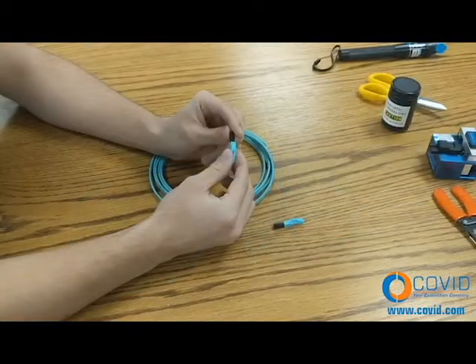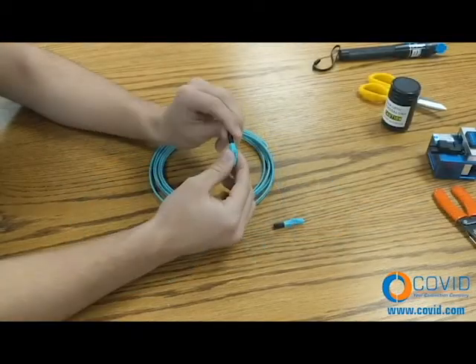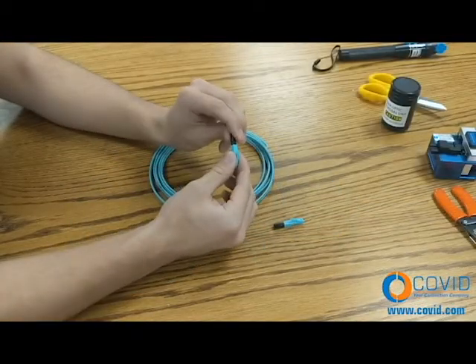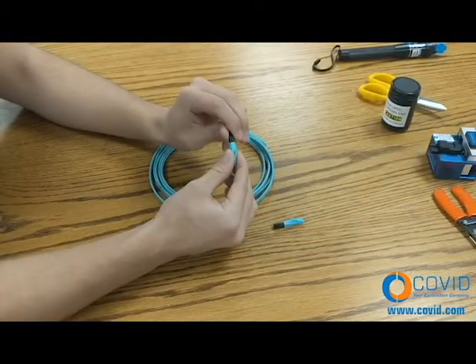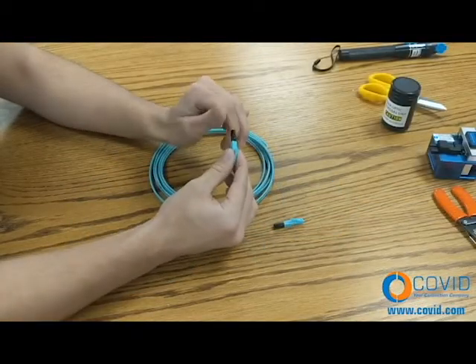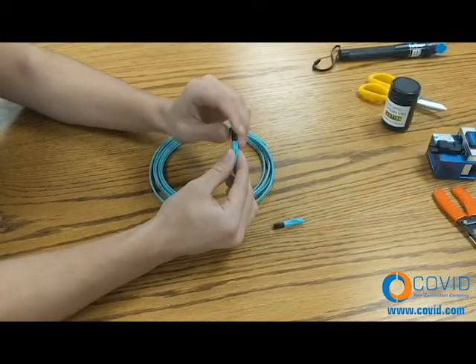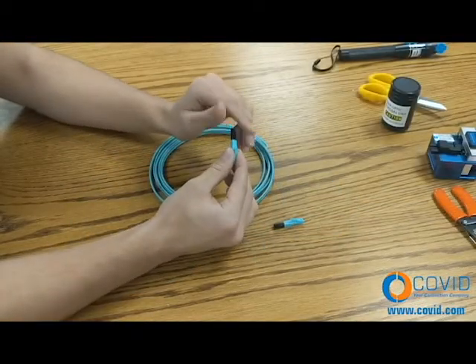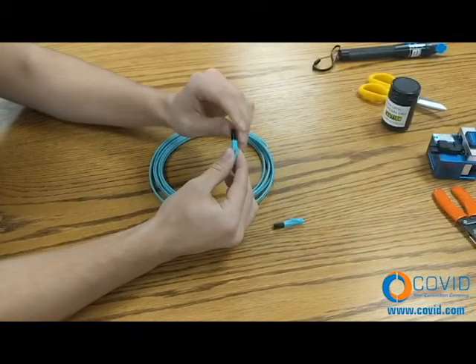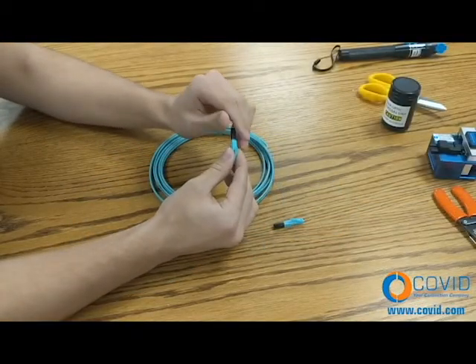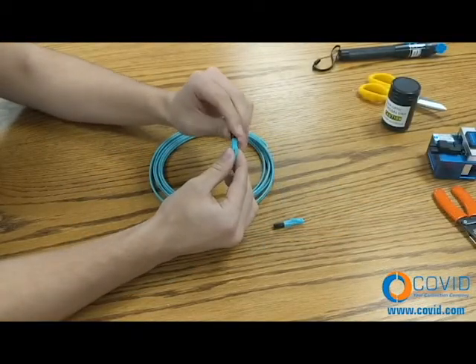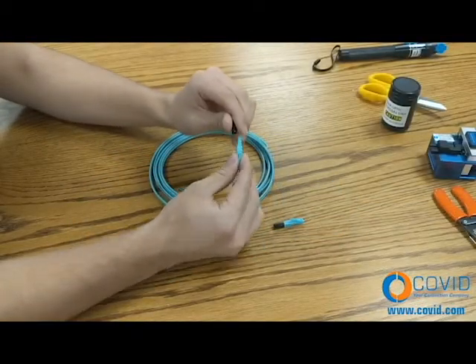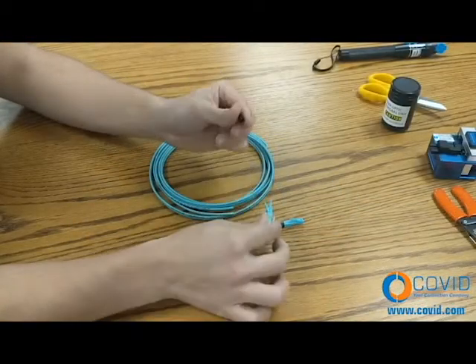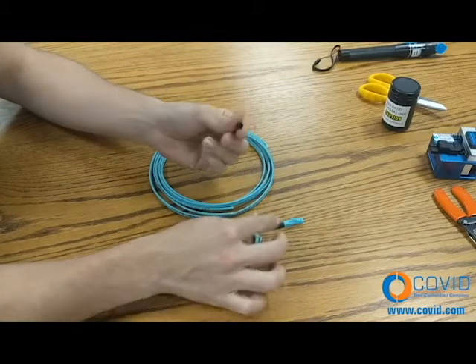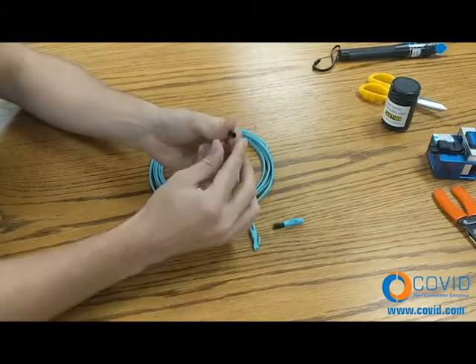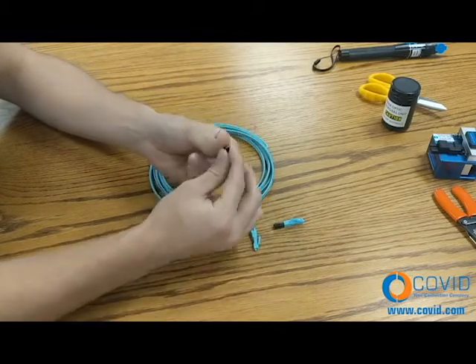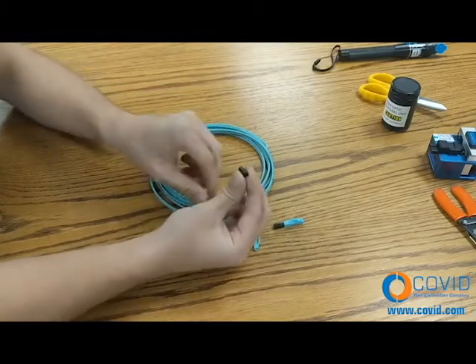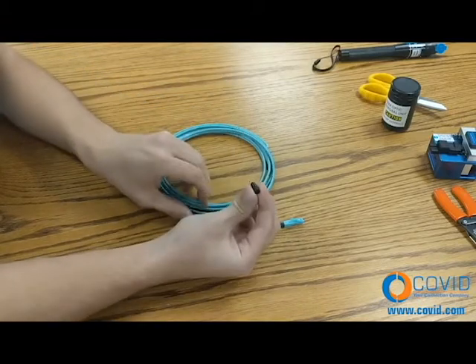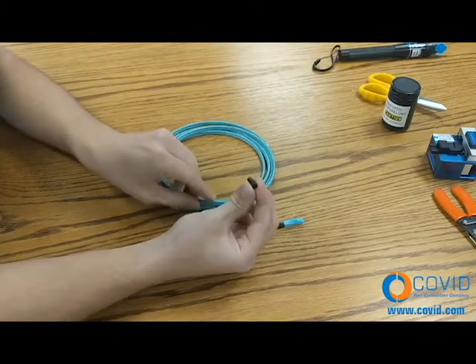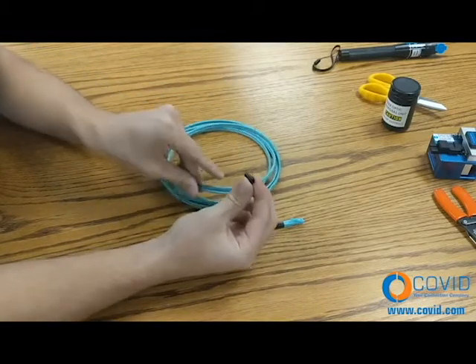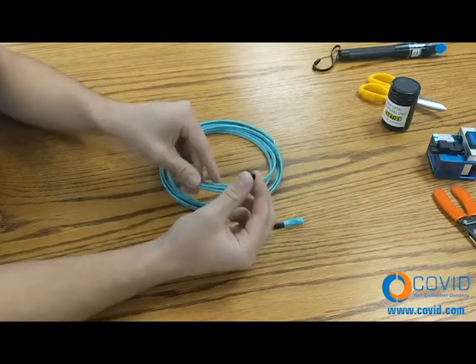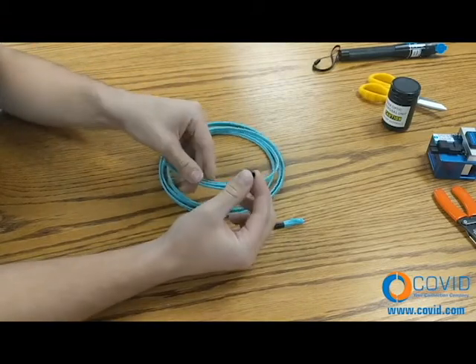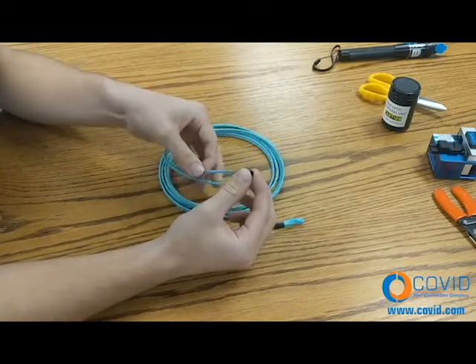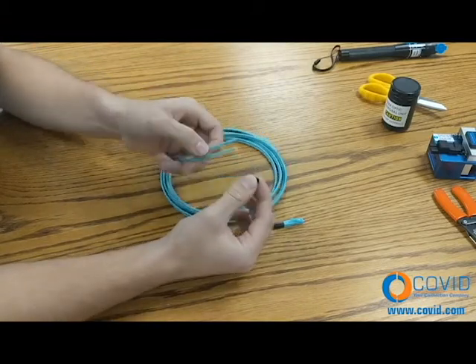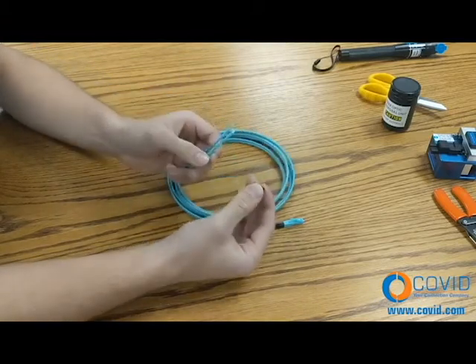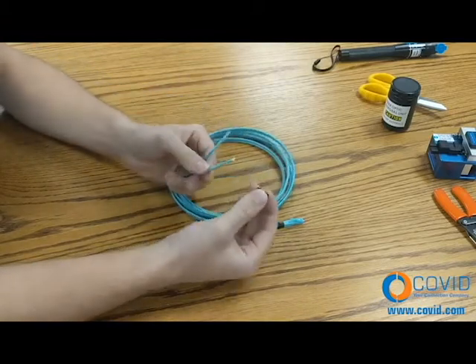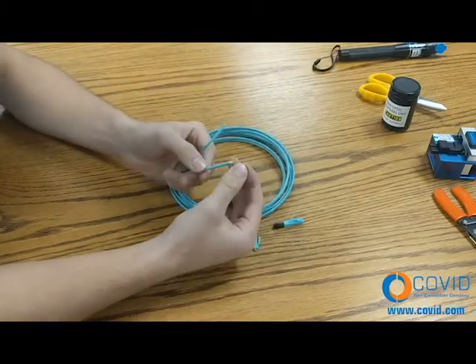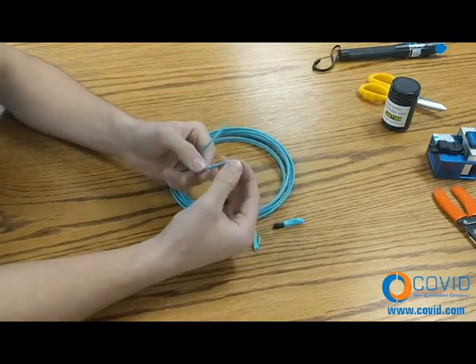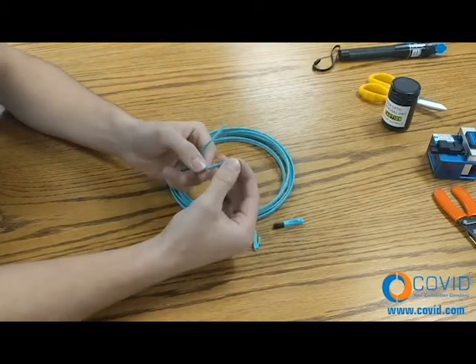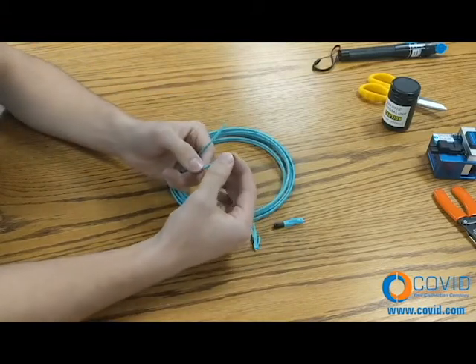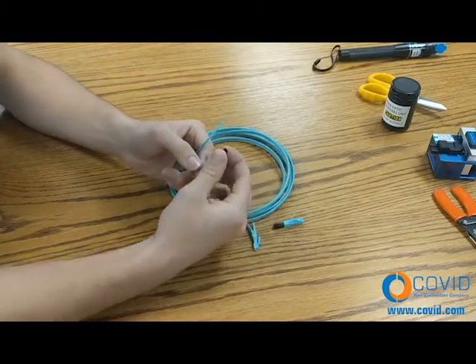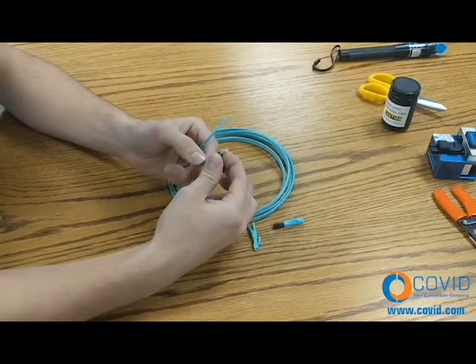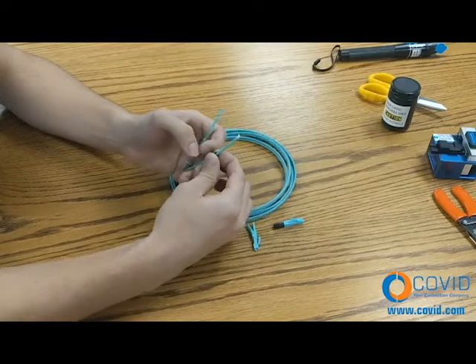Step number one: unscrew the boot from the rear of the connector. Then slide it onto the cable jacket.